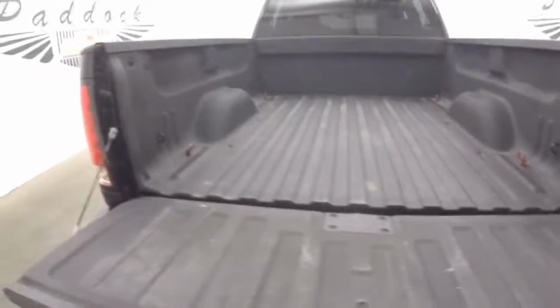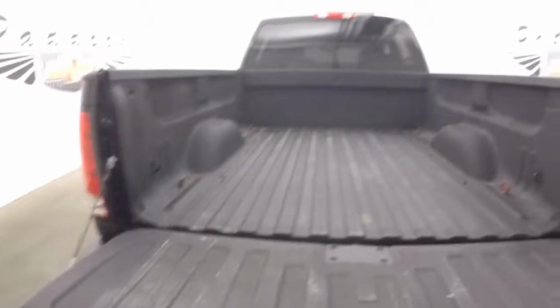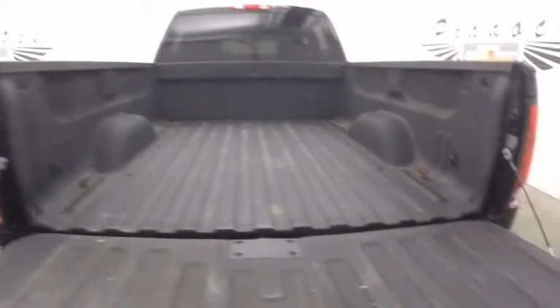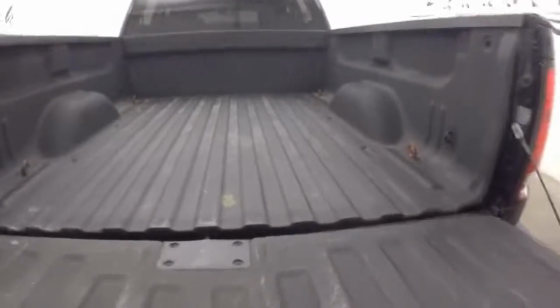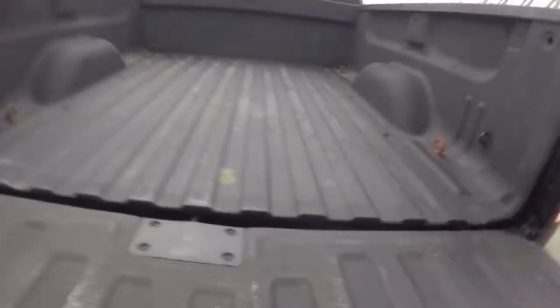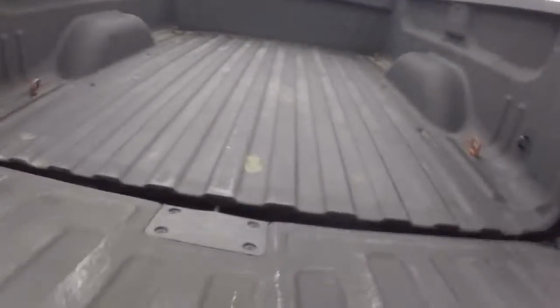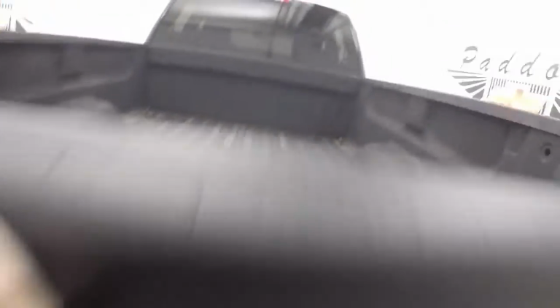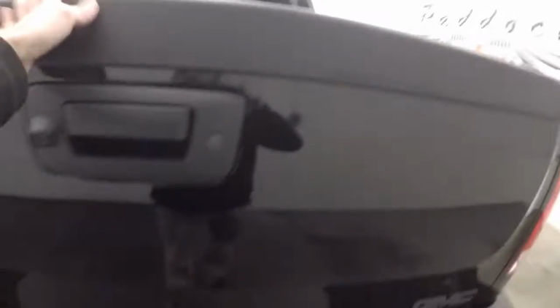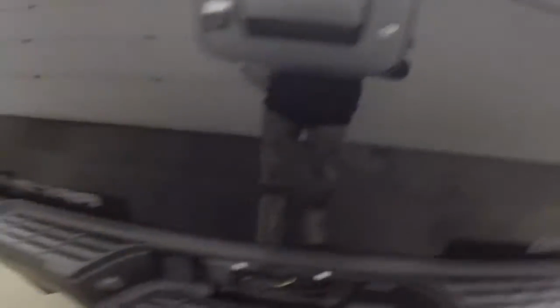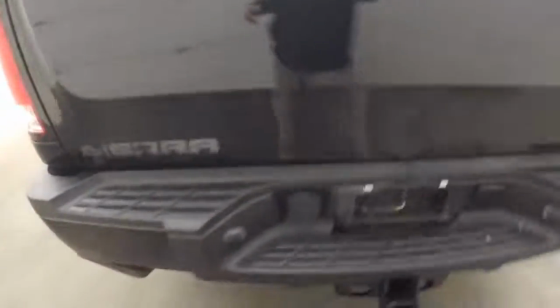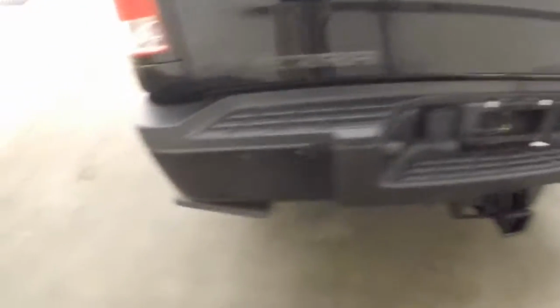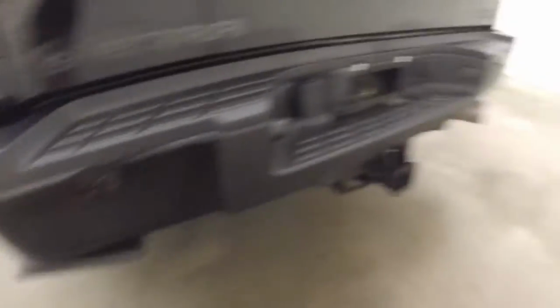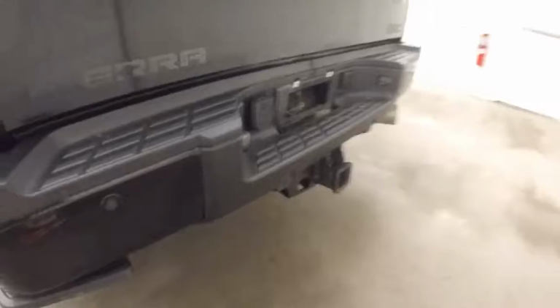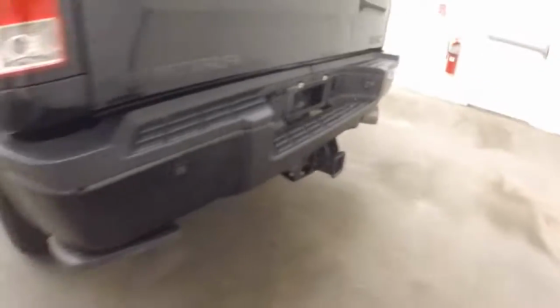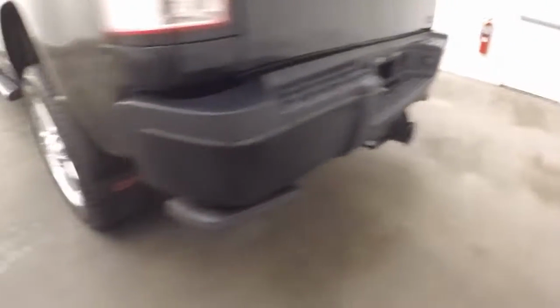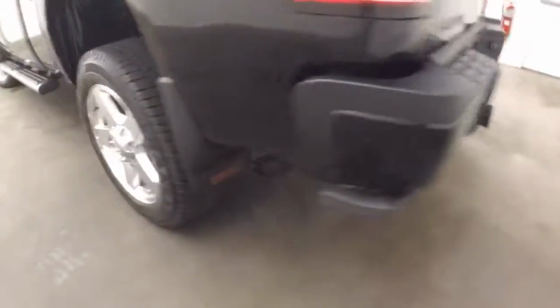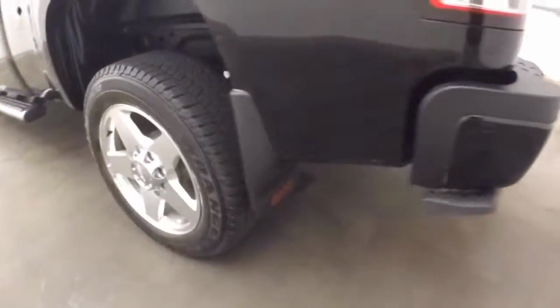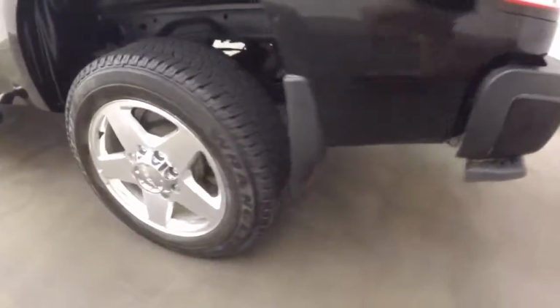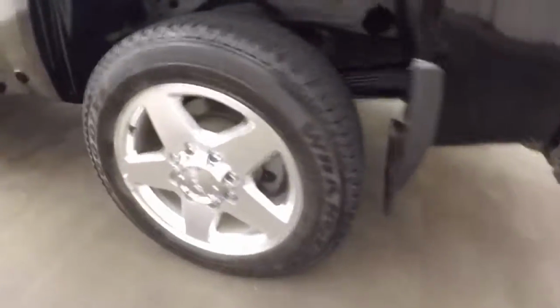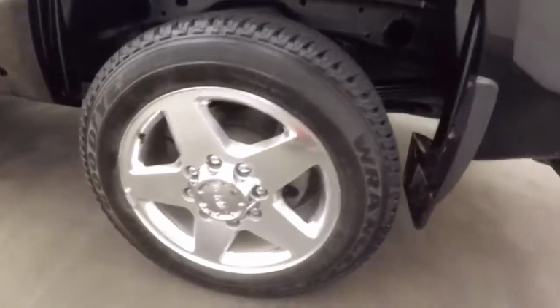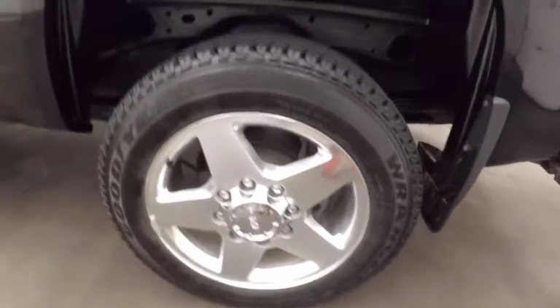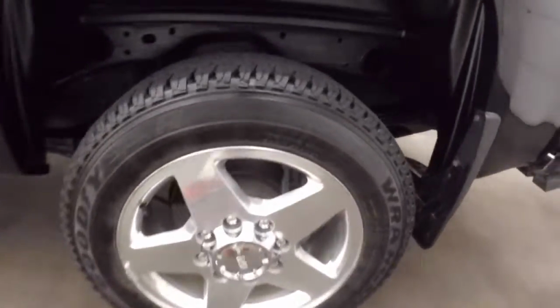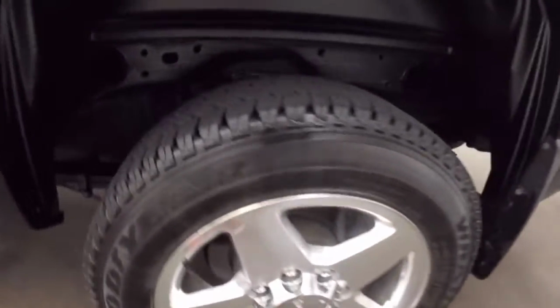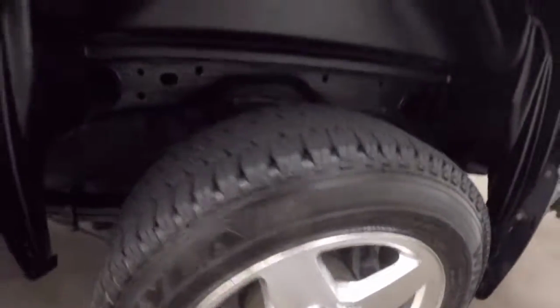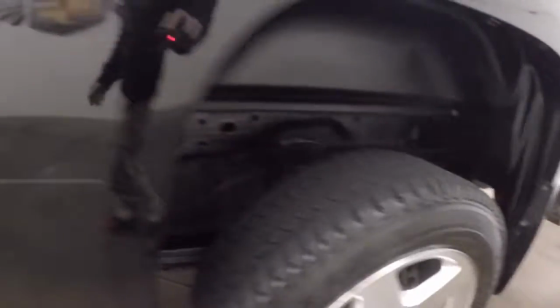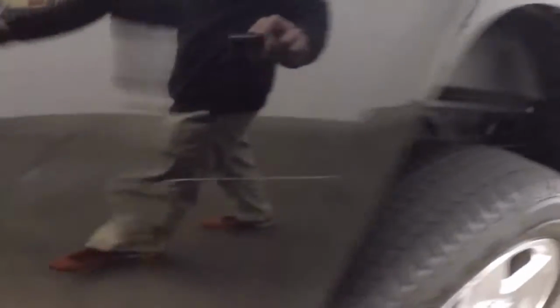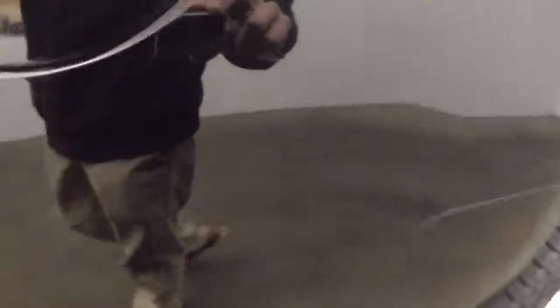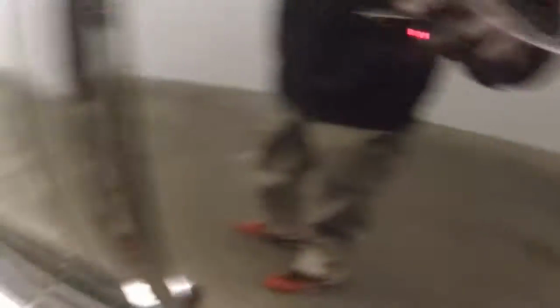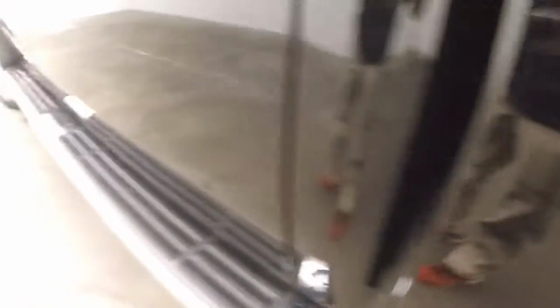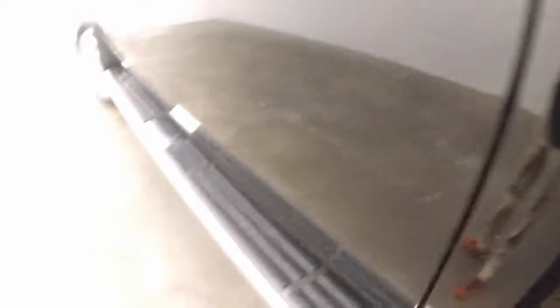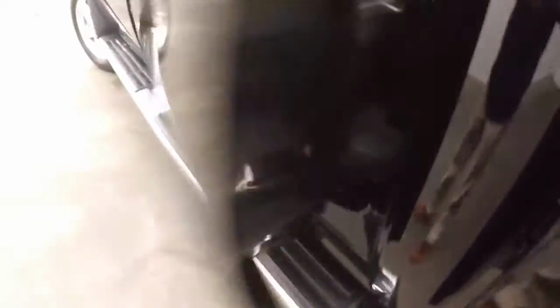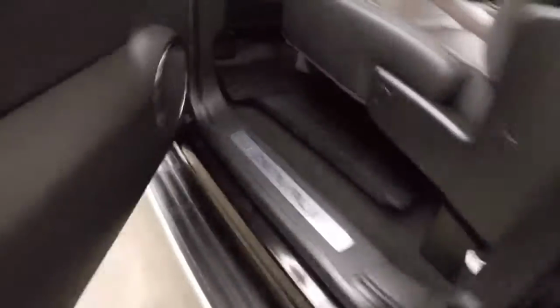Very nice bed with a spray-on bed liner. Large tow hitch around back. These wheels and tires are in great shape — tires are pretty much brand new. Nice running boards going down the side.